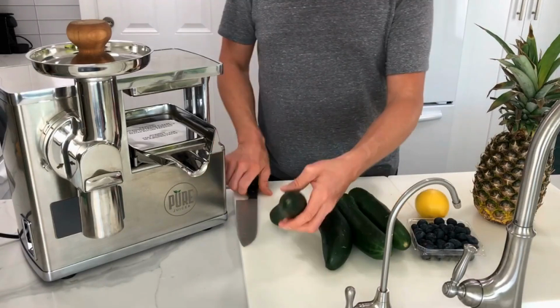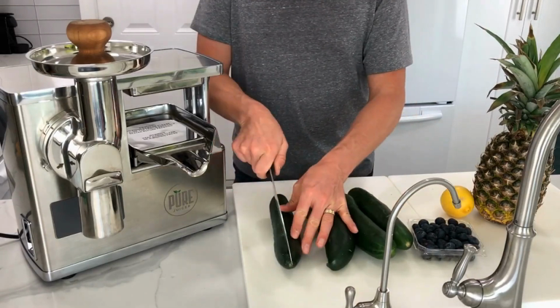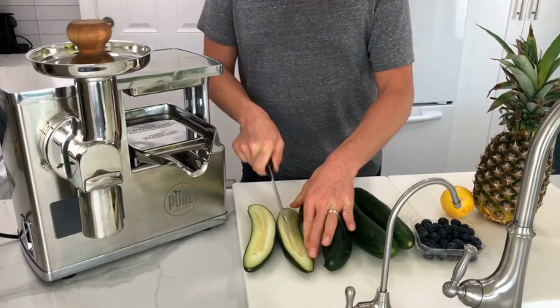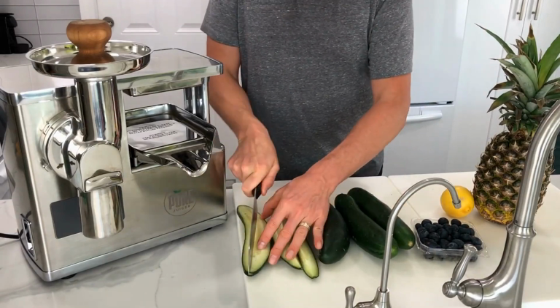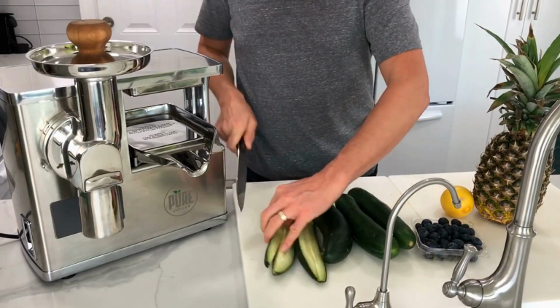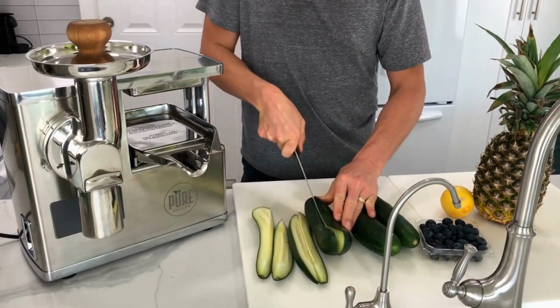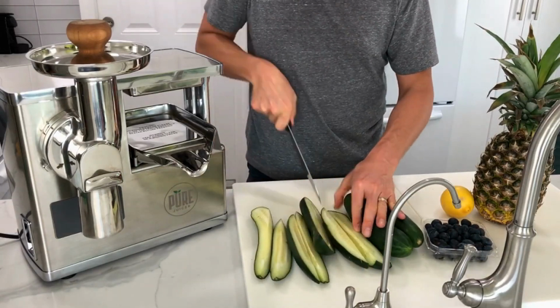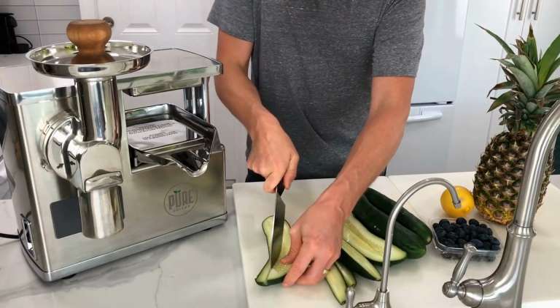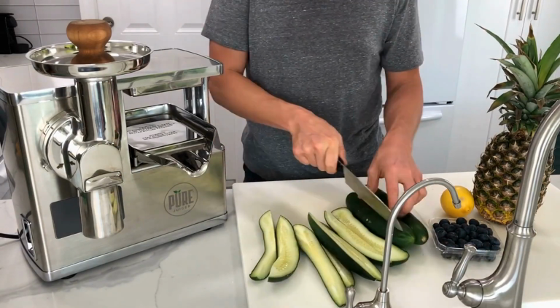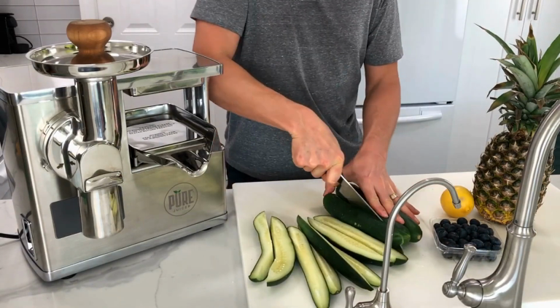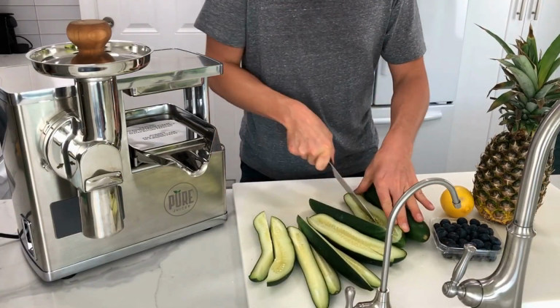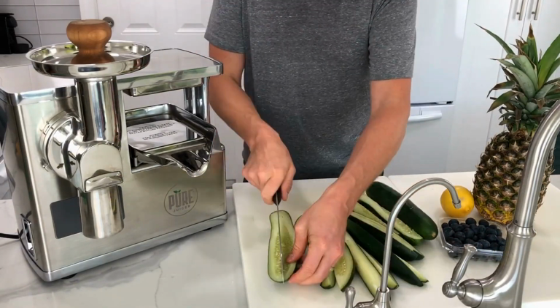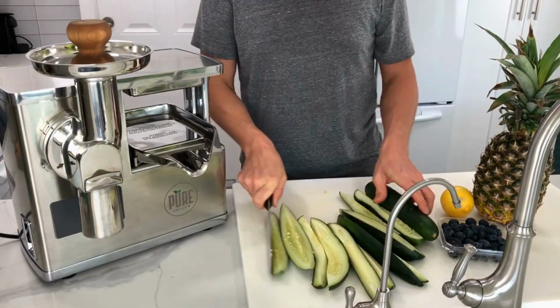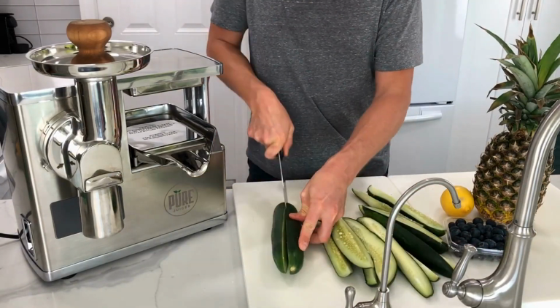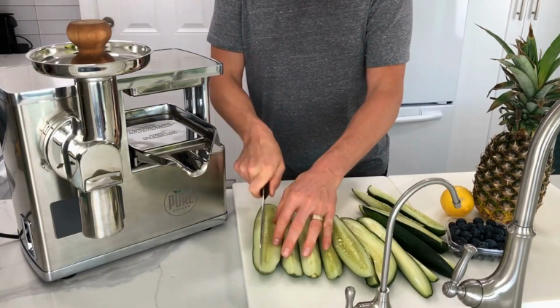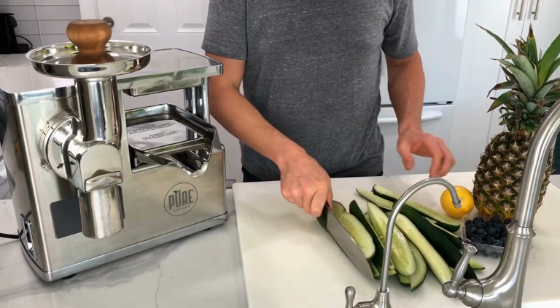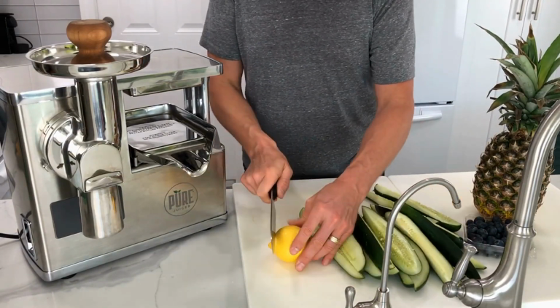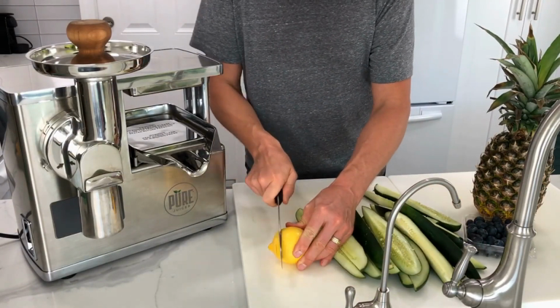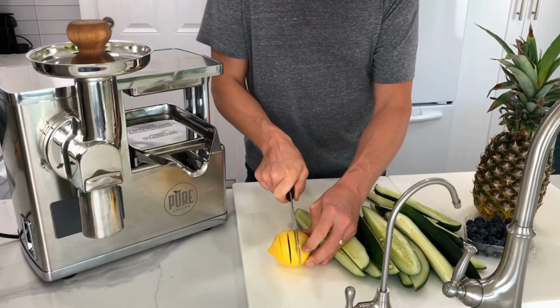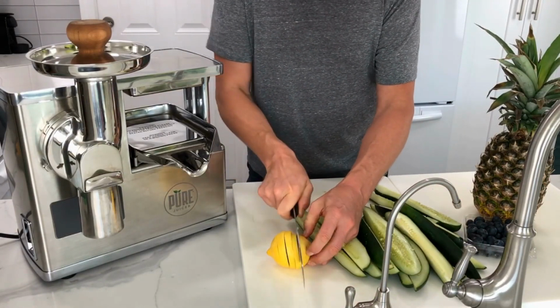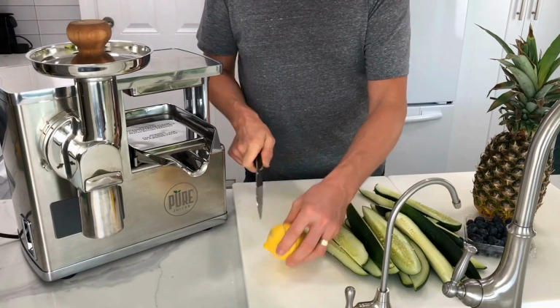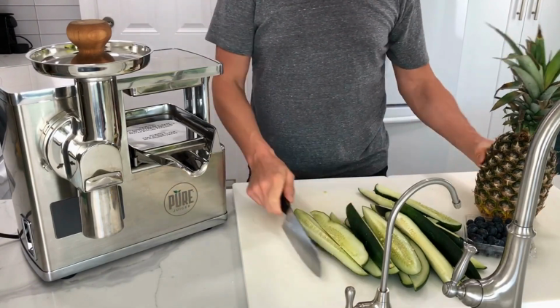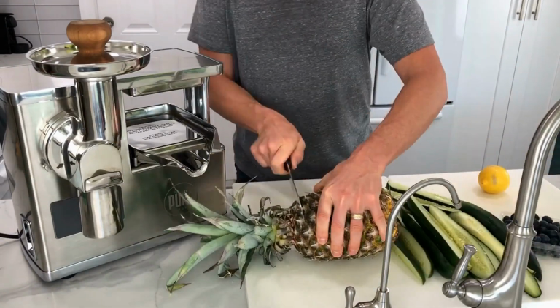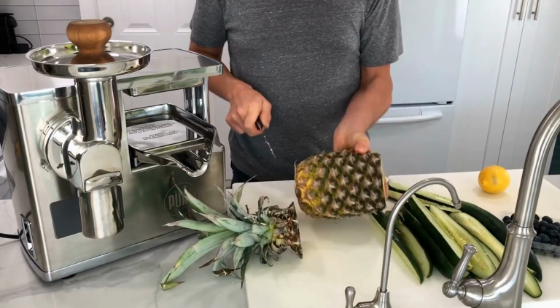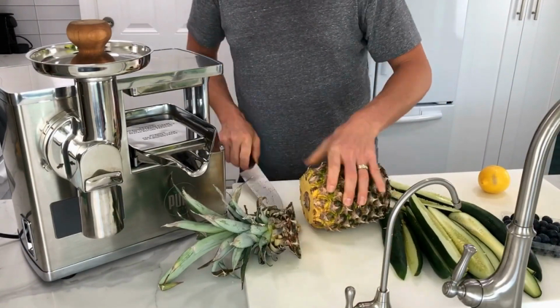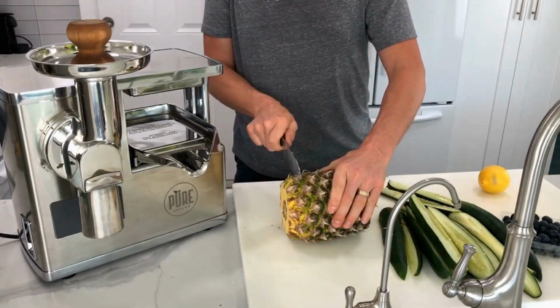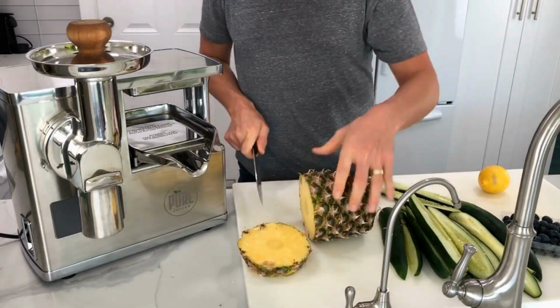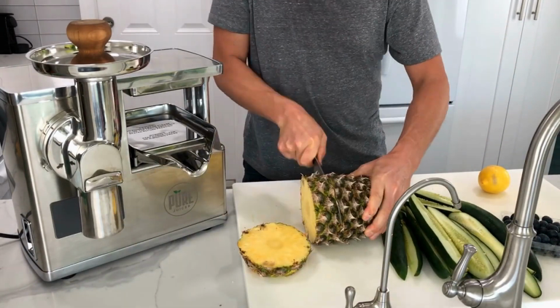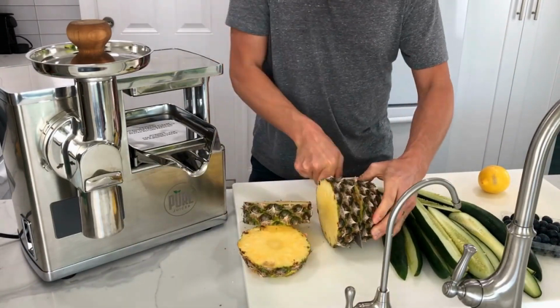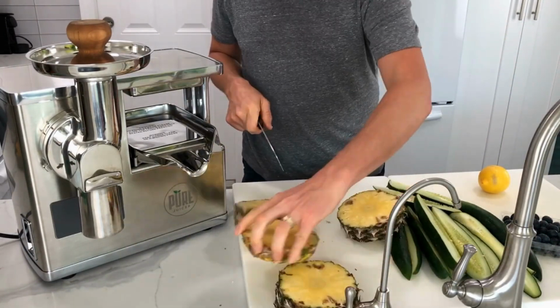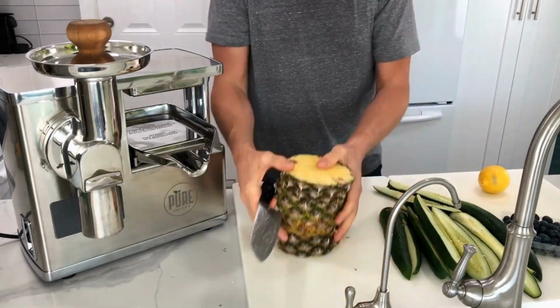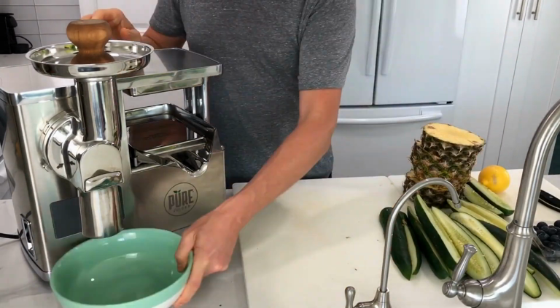I started making green juice every day back in 2017 when I was diagnosed with high blood pressure and cholesterol. I was overweight and sick all the time, so it was time for change.